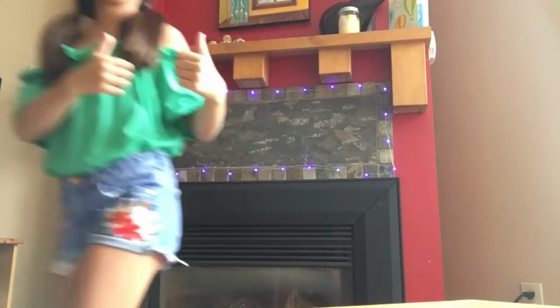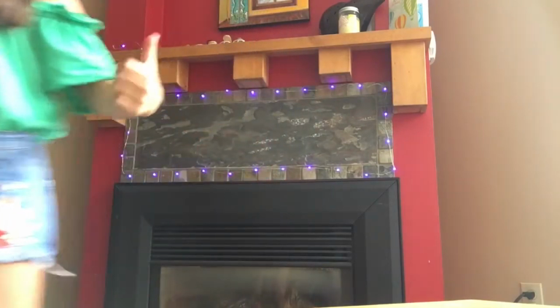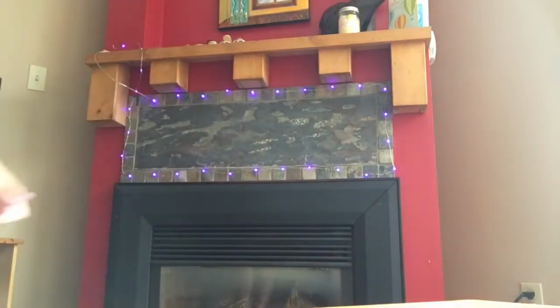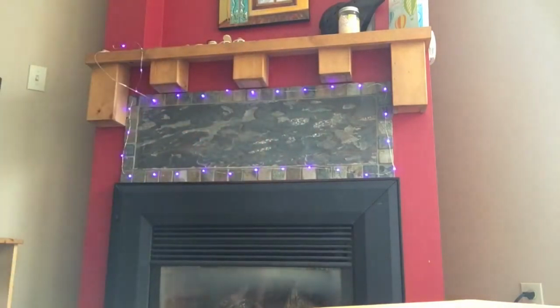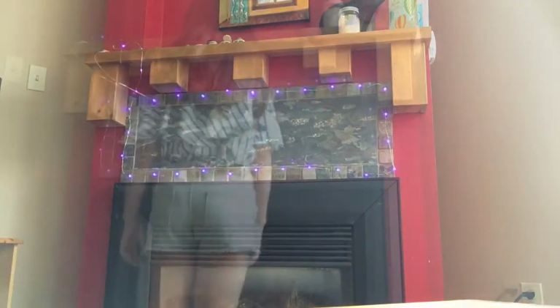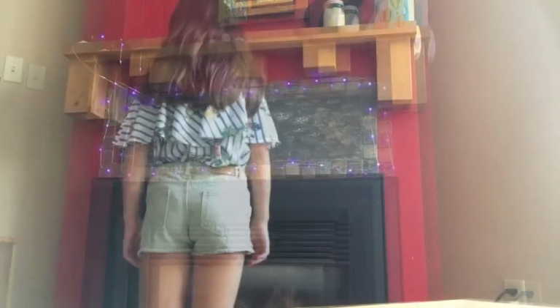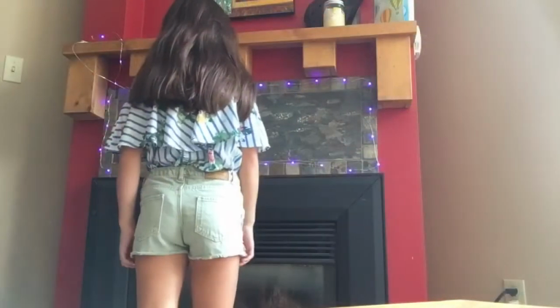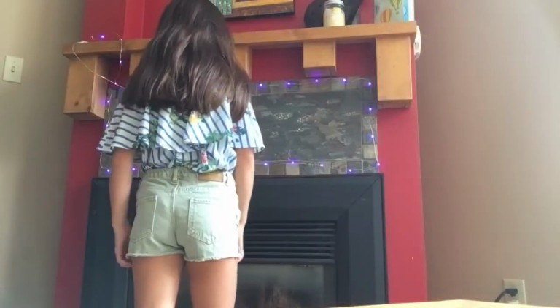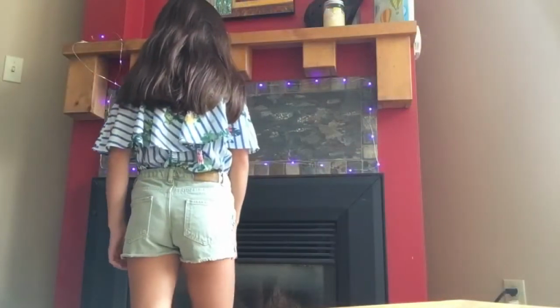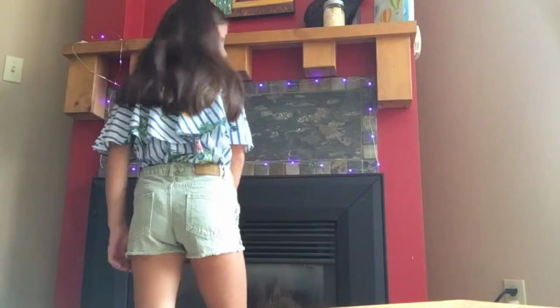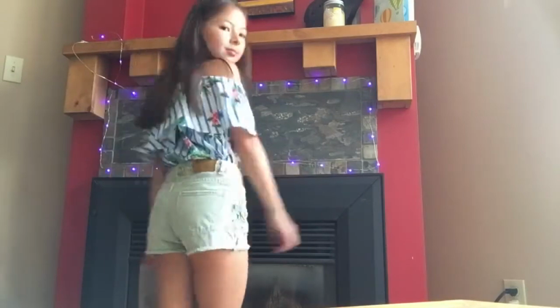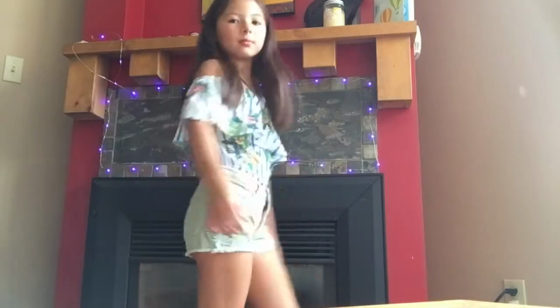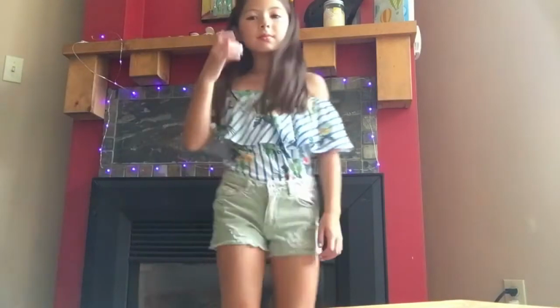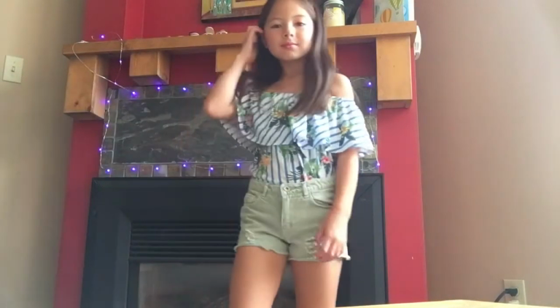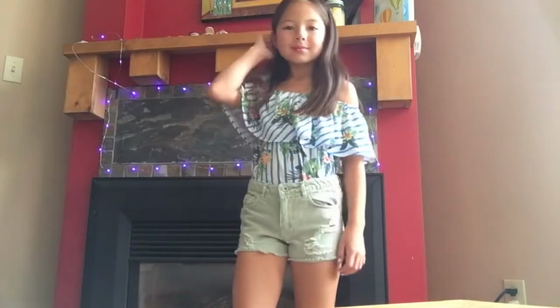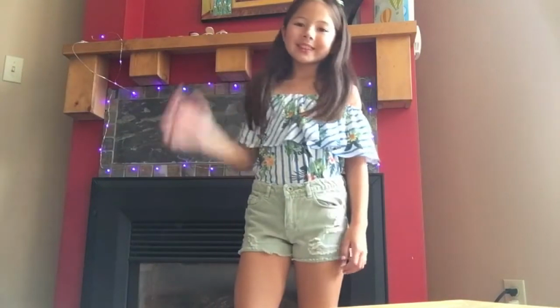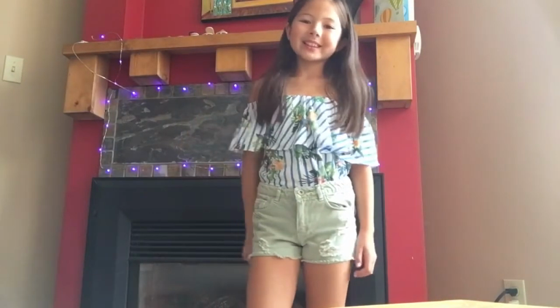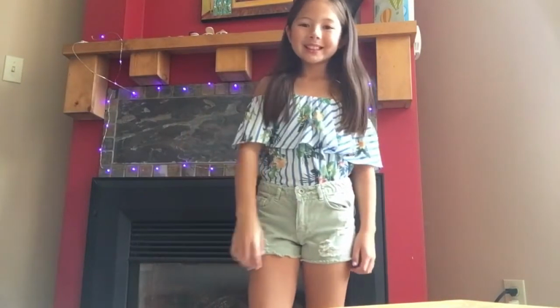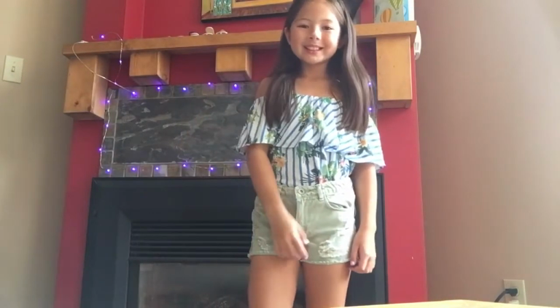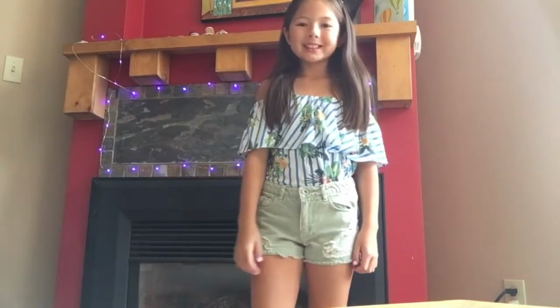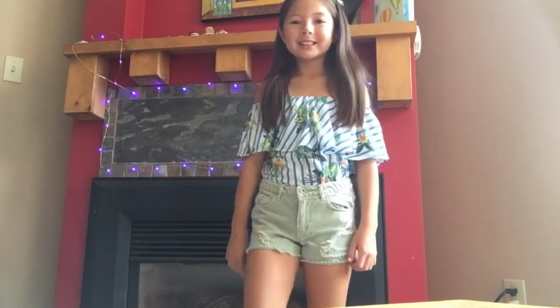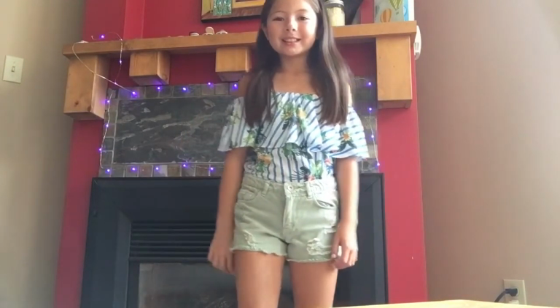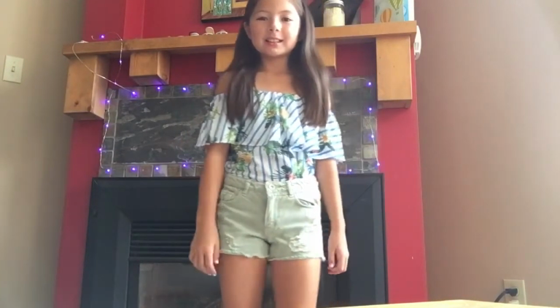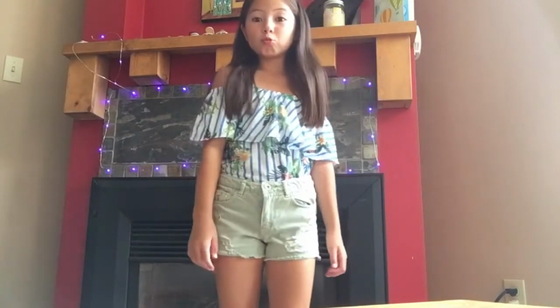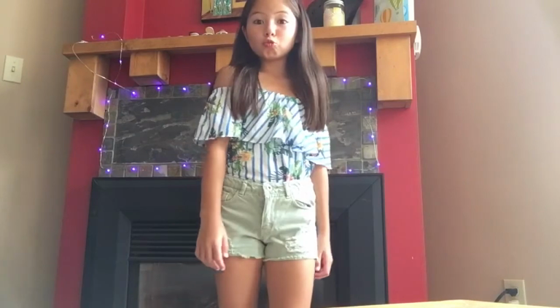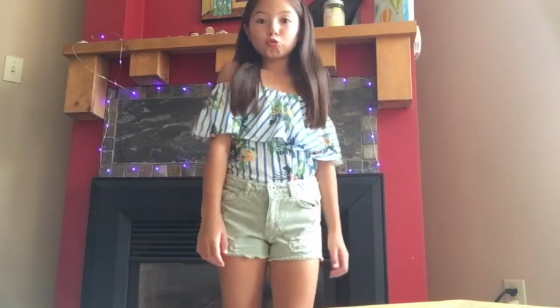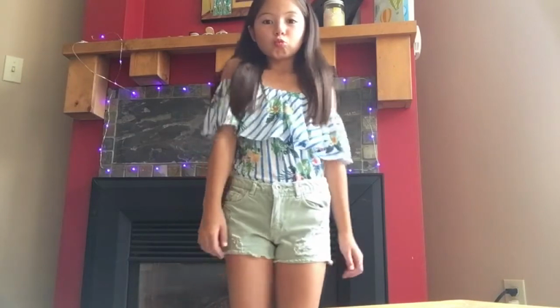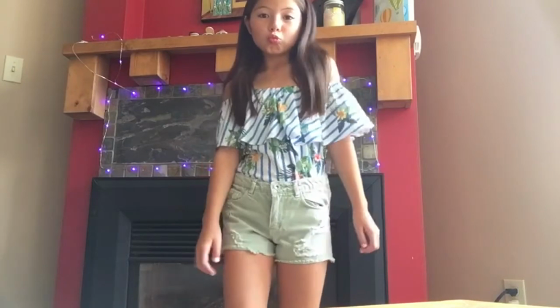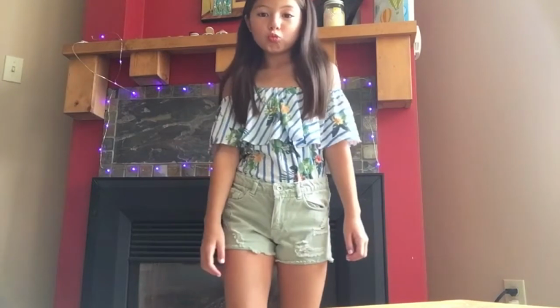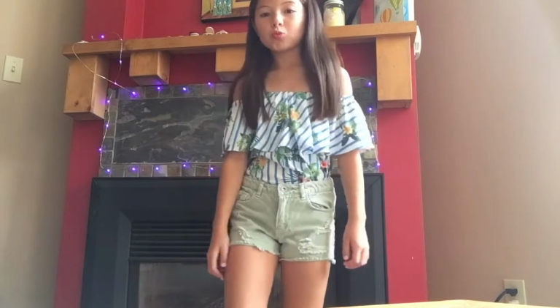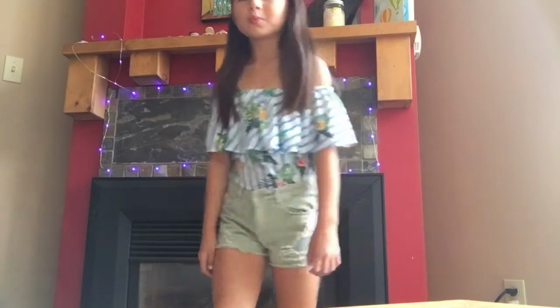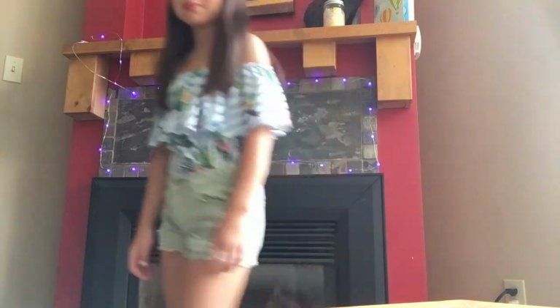So in the second outfit, my whole outfit is from Zara Kids. I have this blue, super pretty off-the-shoulder top from Zara Kids, along with these green jean shorts from Zara Kids as well.